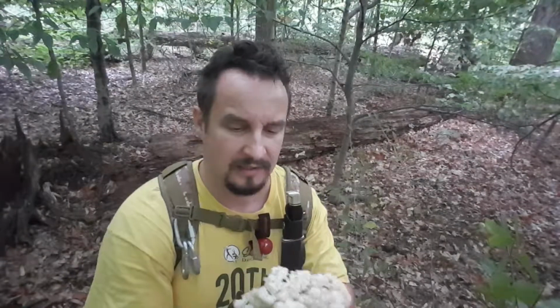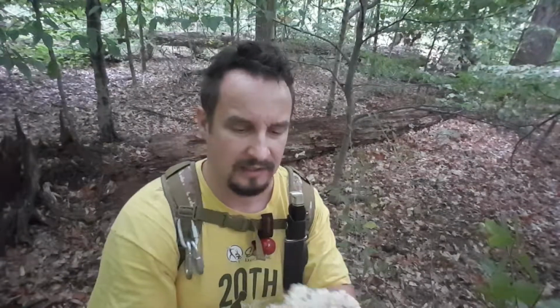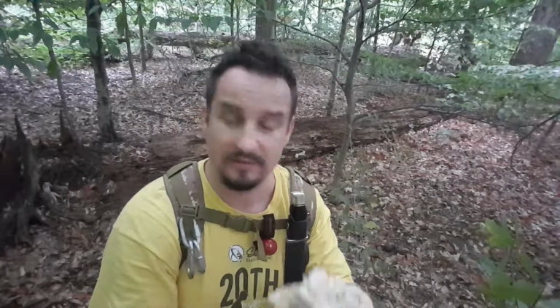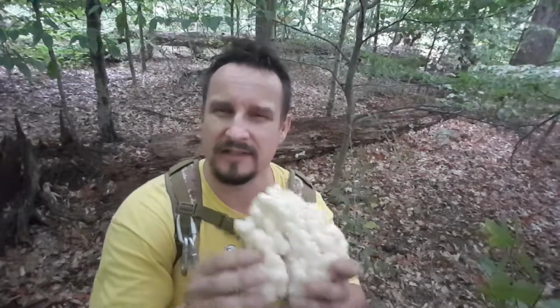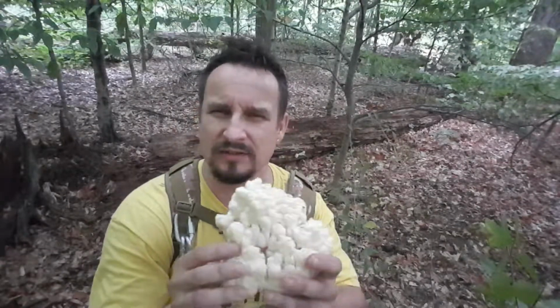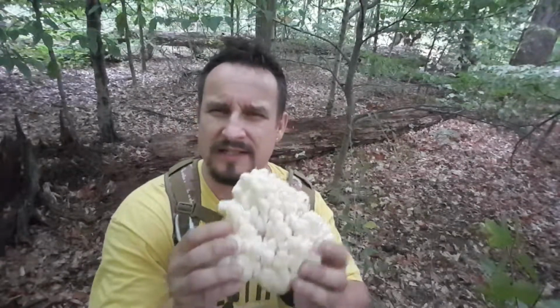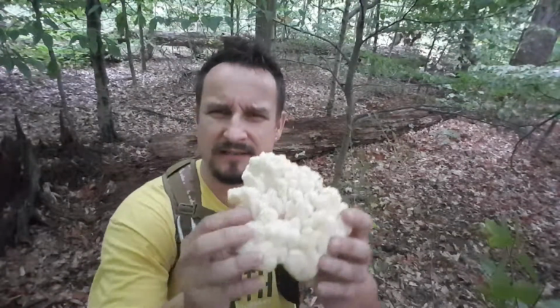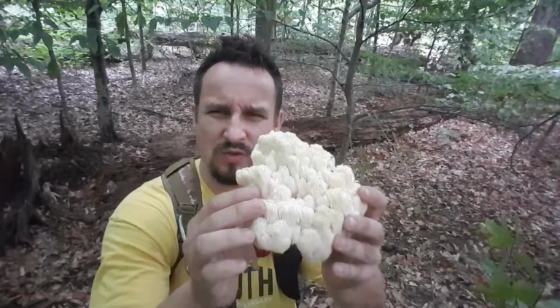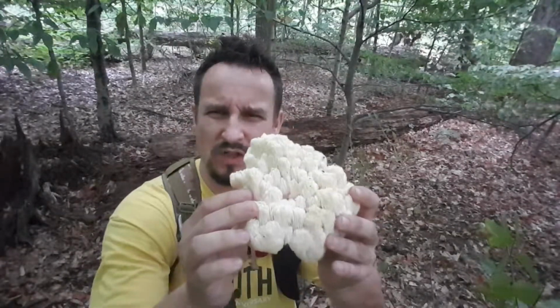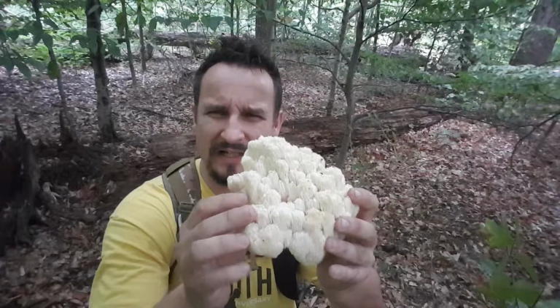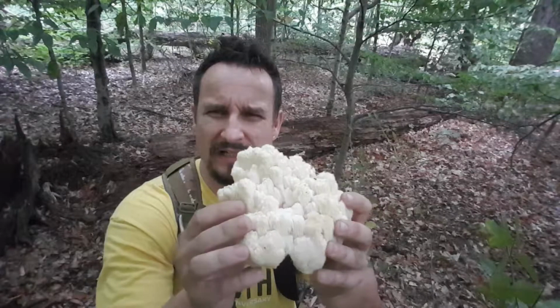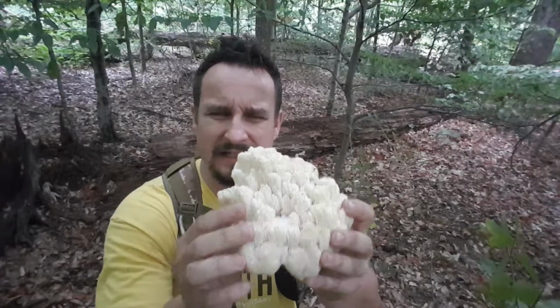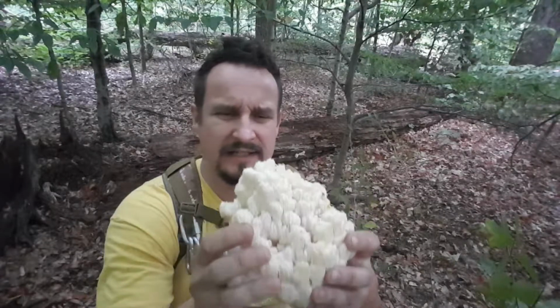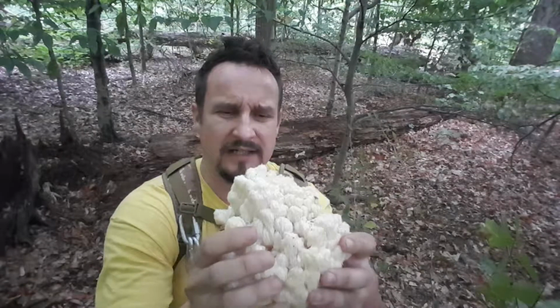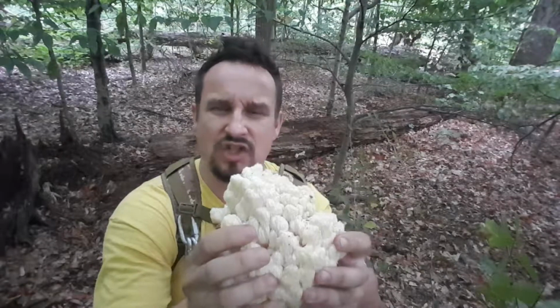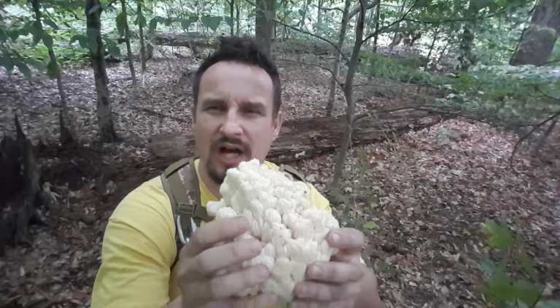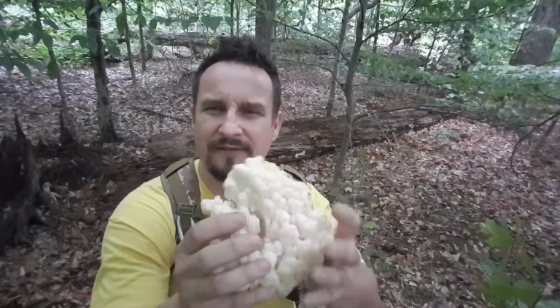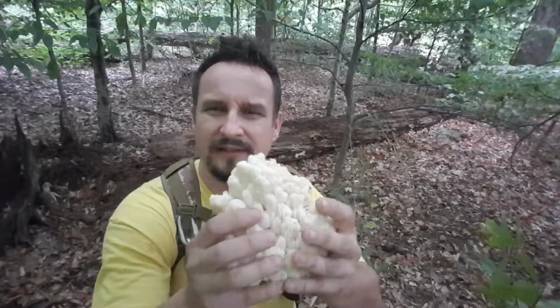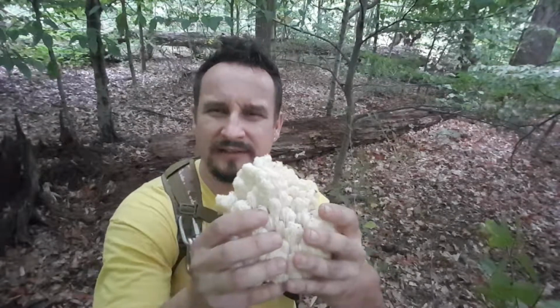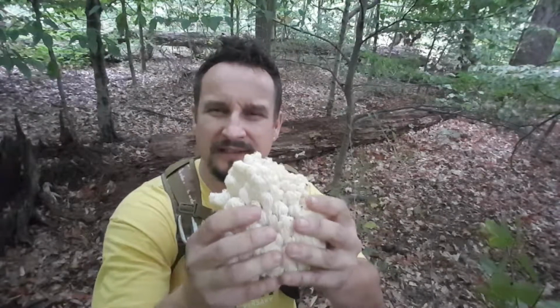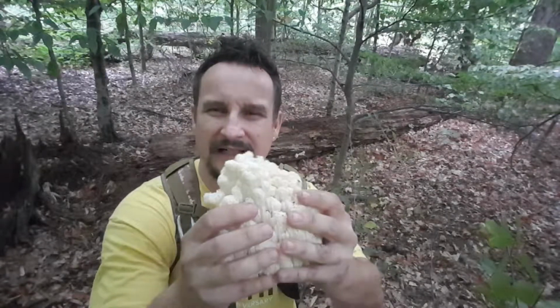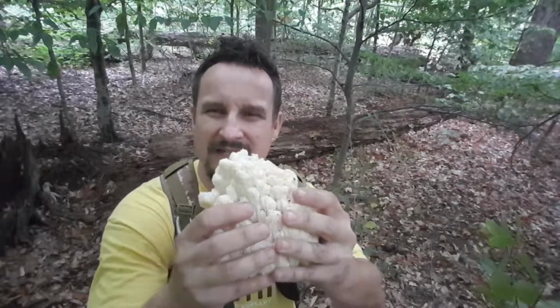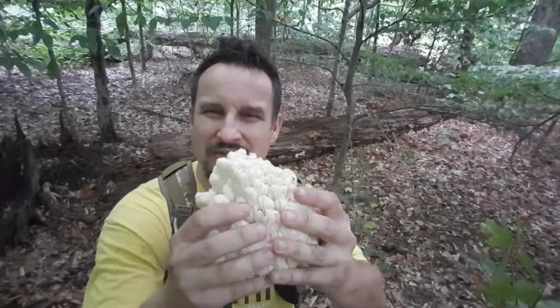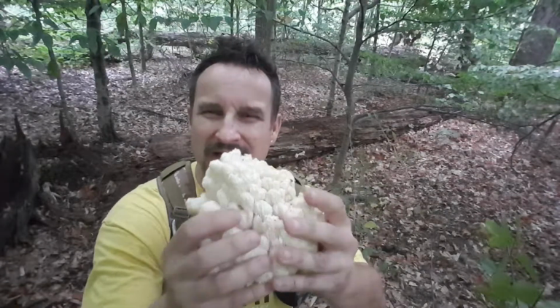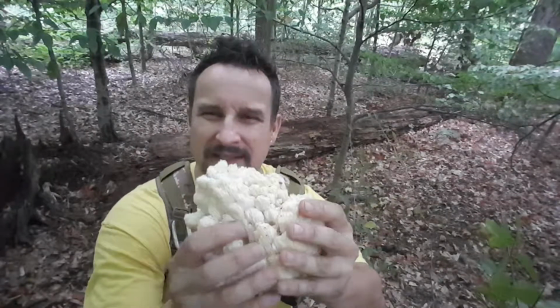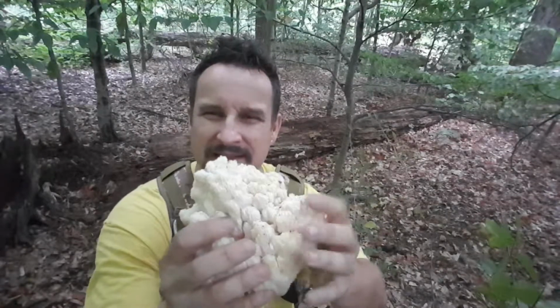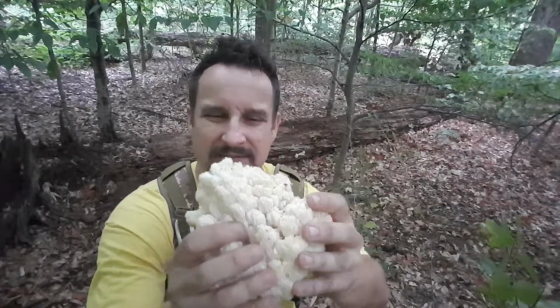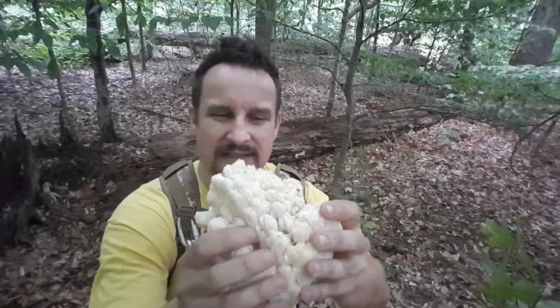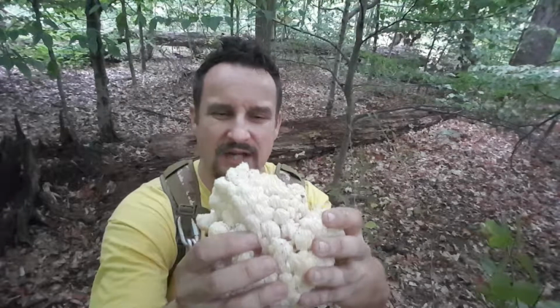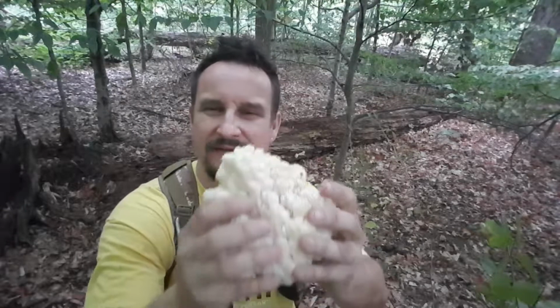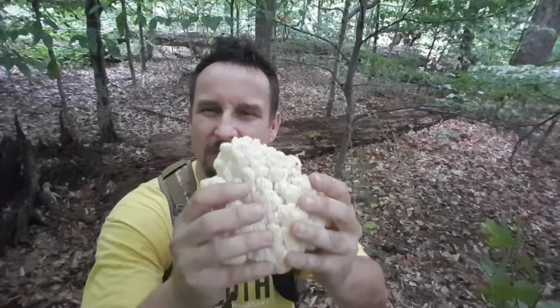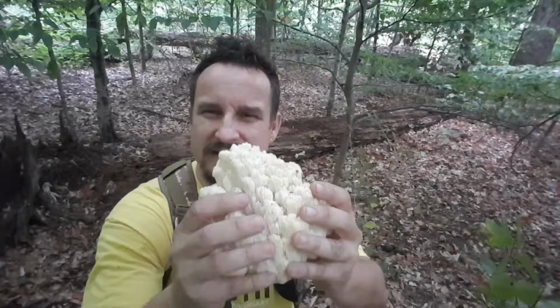In contrast to those, this one is very very soft. Spongy a little bit, but soft and moist.